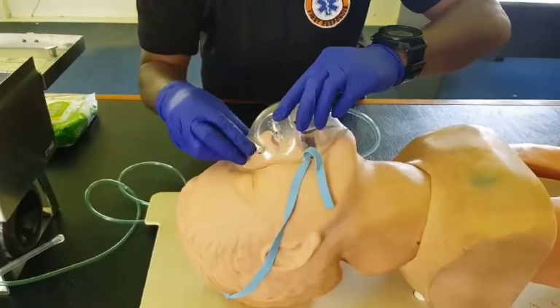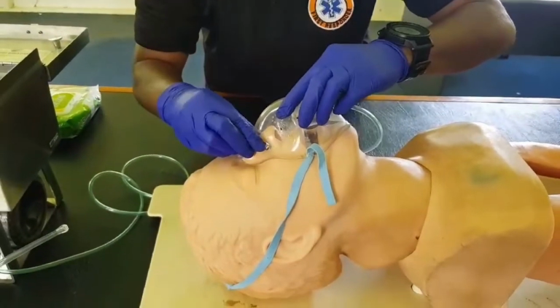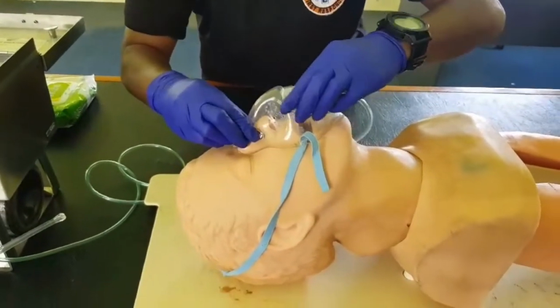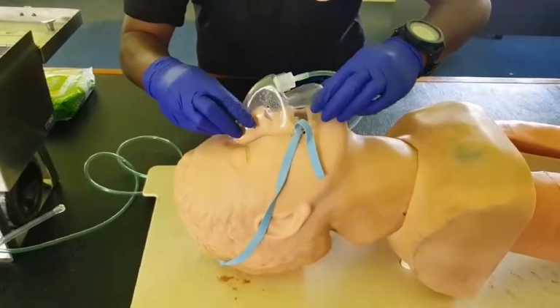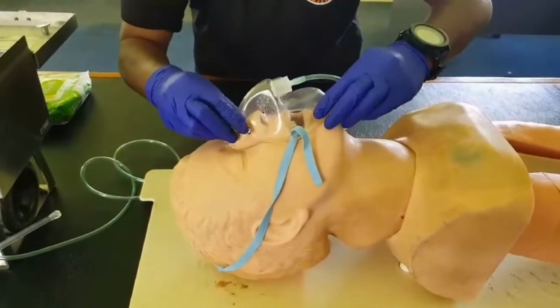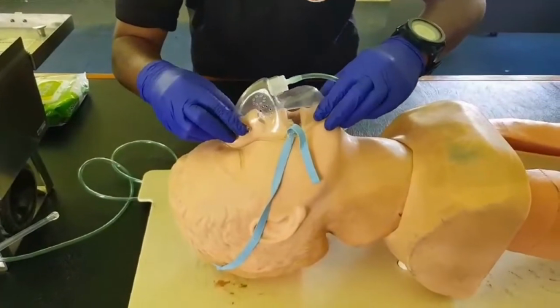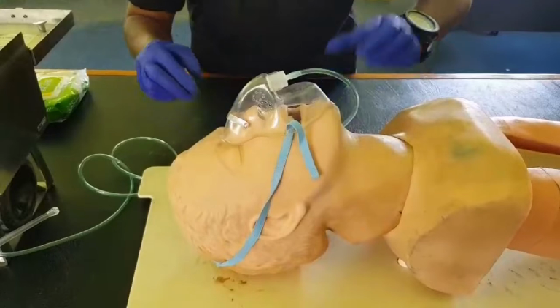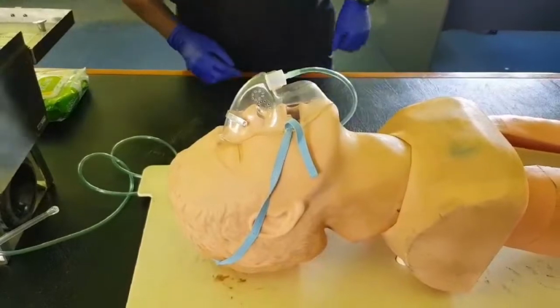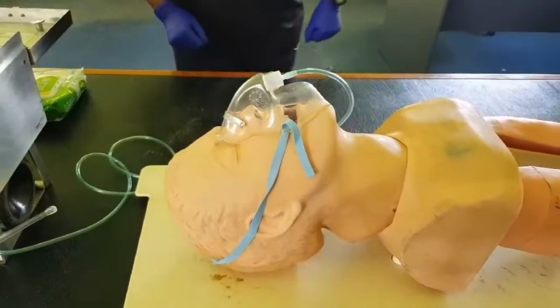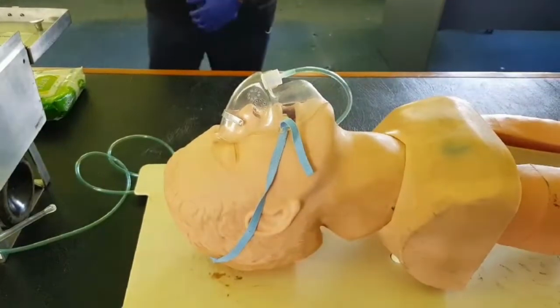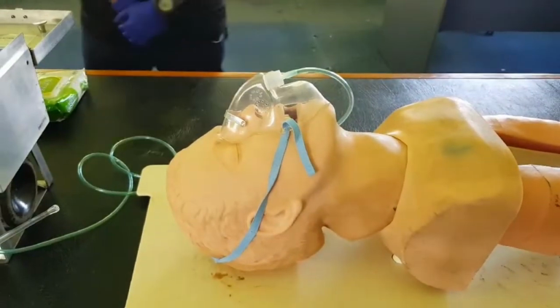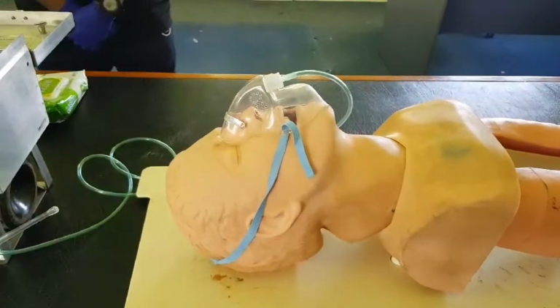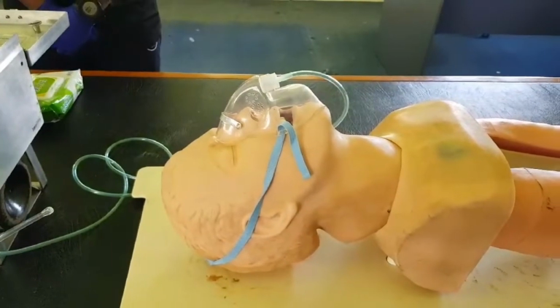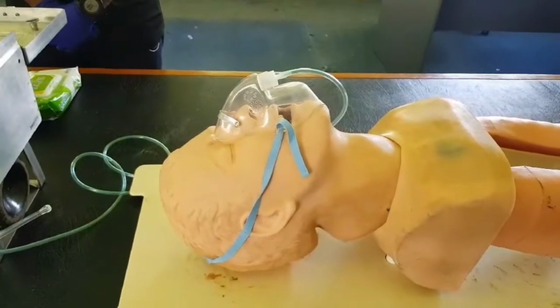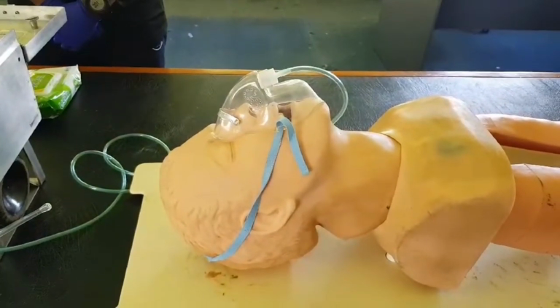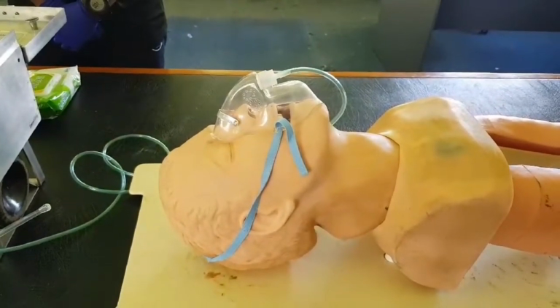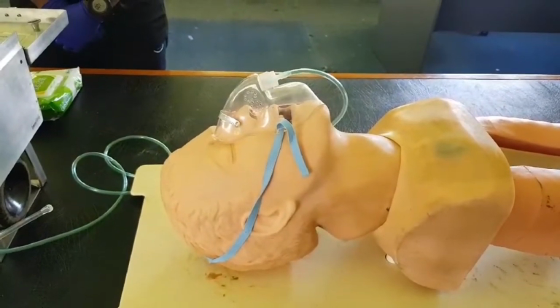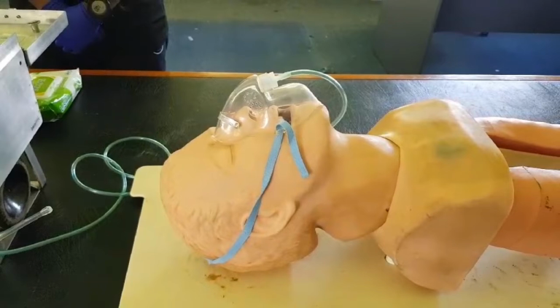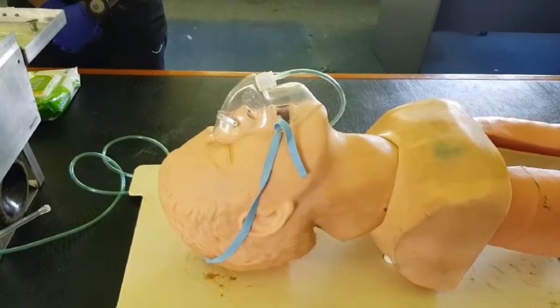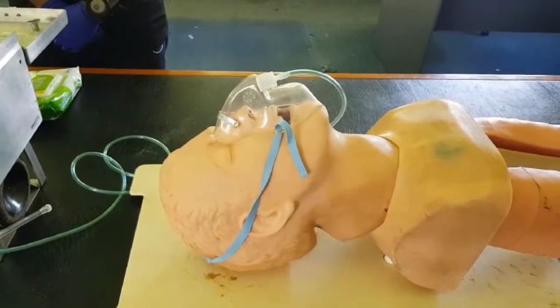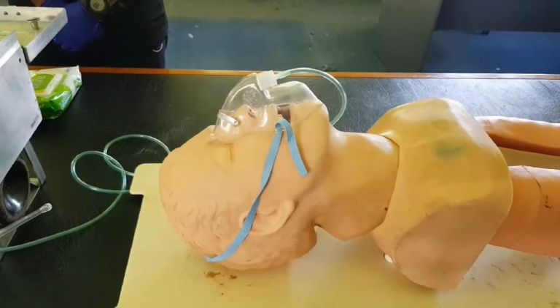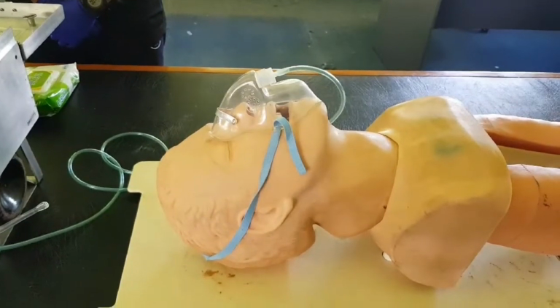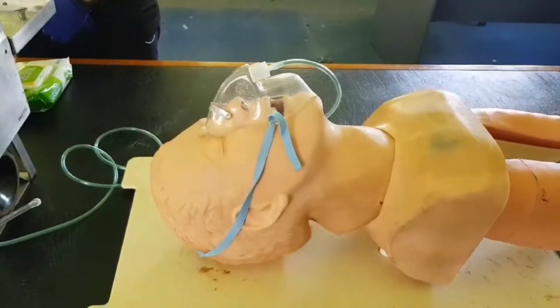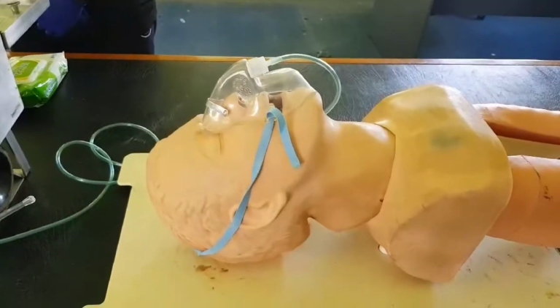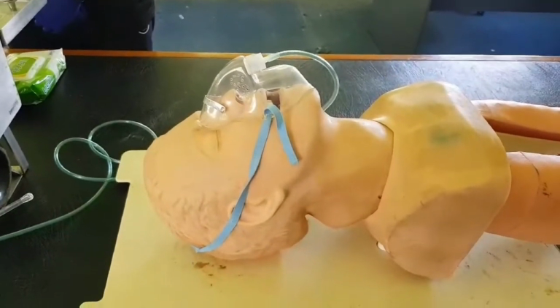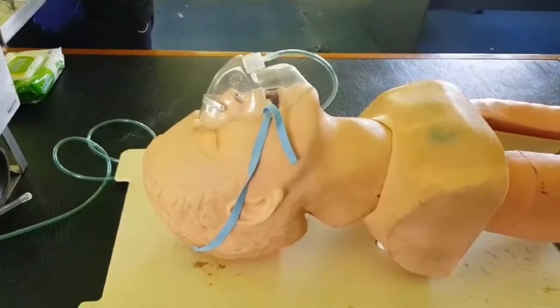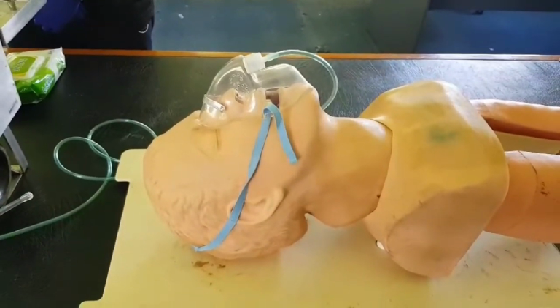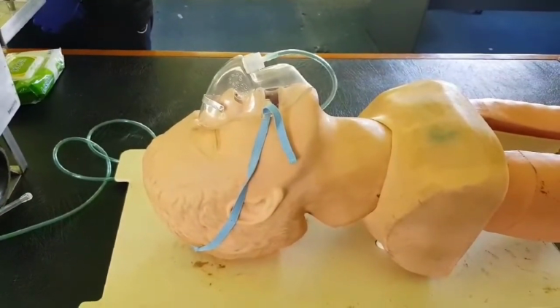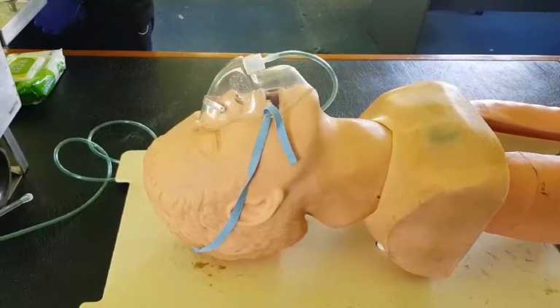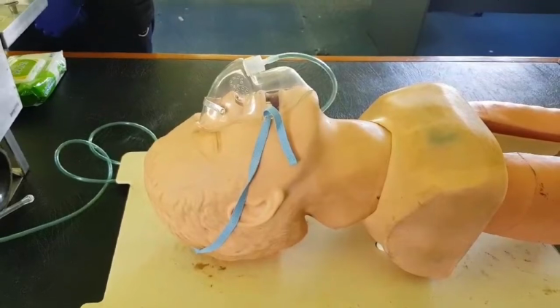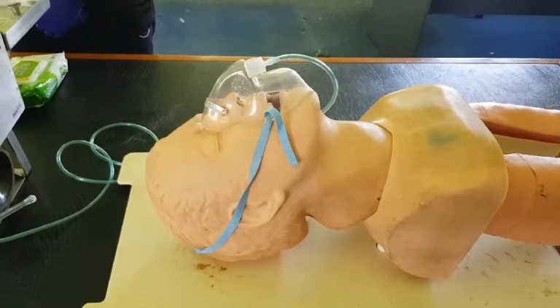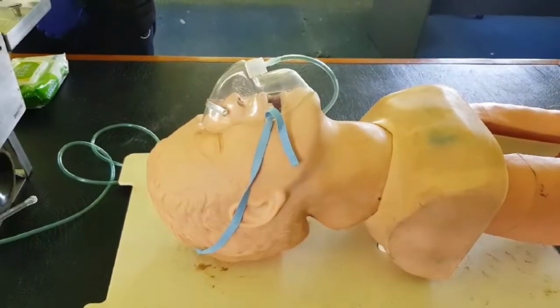When the therapy mask supplied with the Oxvivor 3 is used, a fixed flow of eight liters per minute will be delivered, giving a concentration of approximately 60% for the patient.